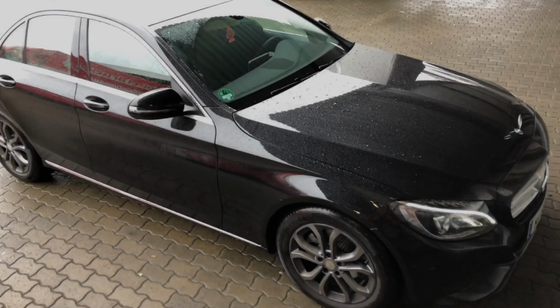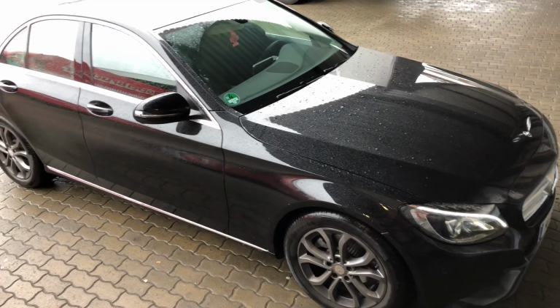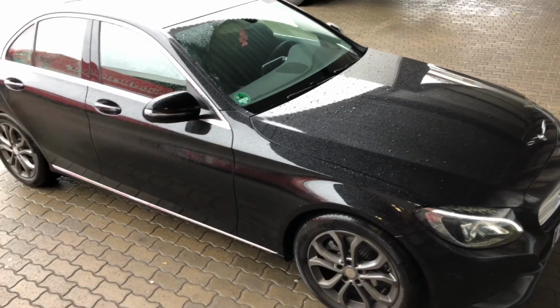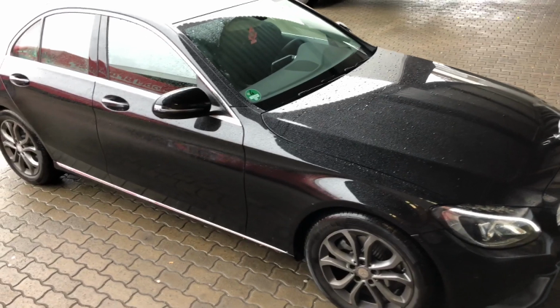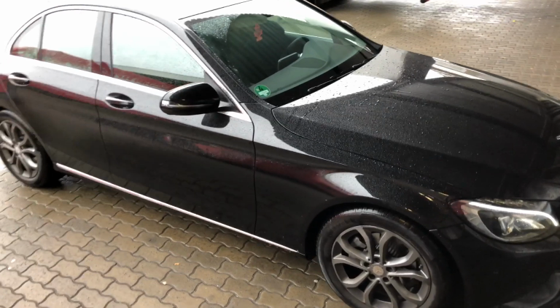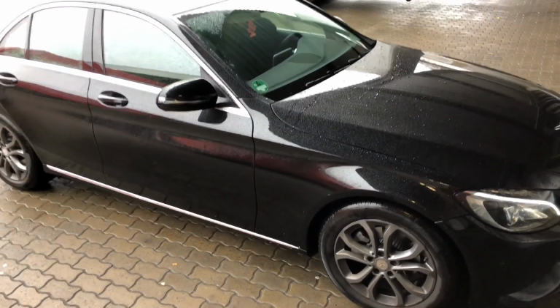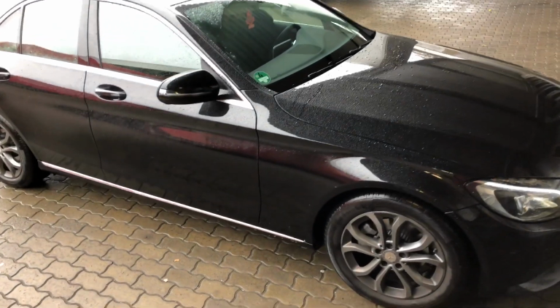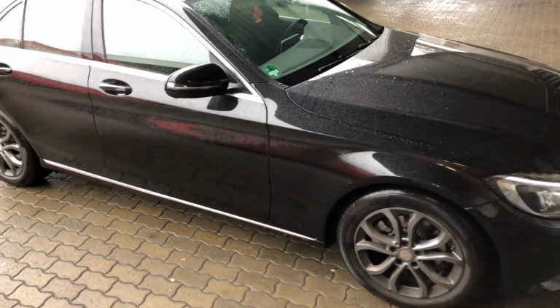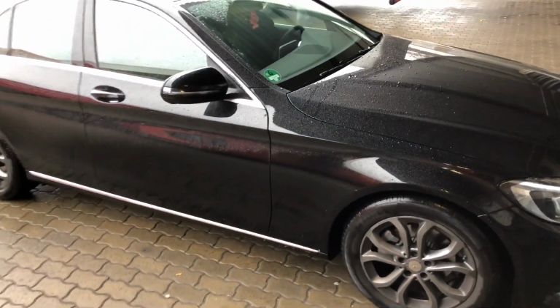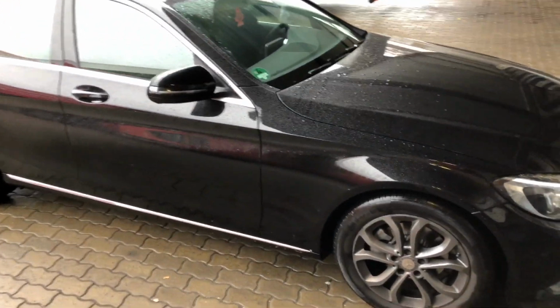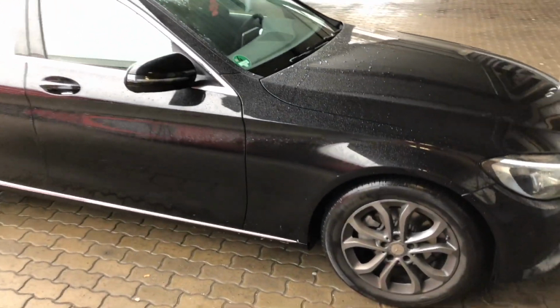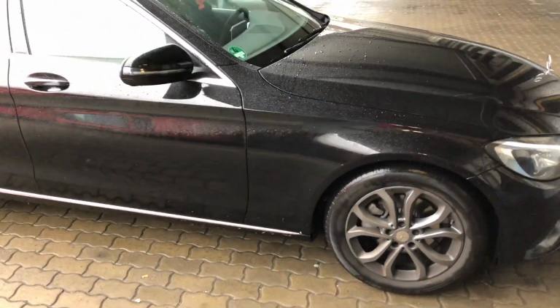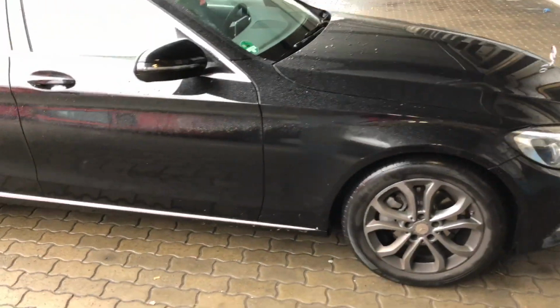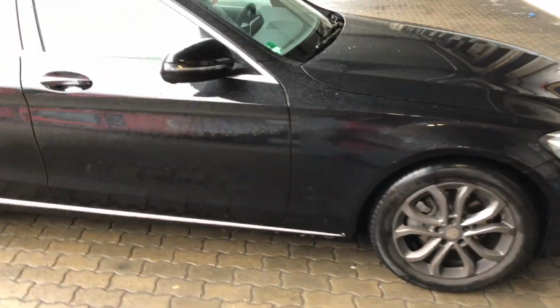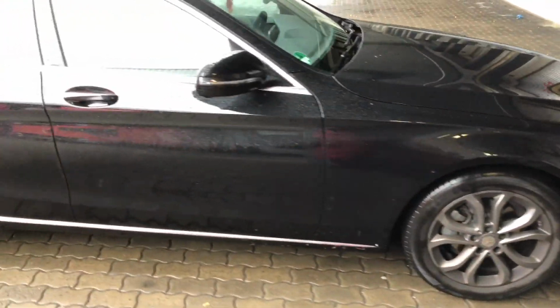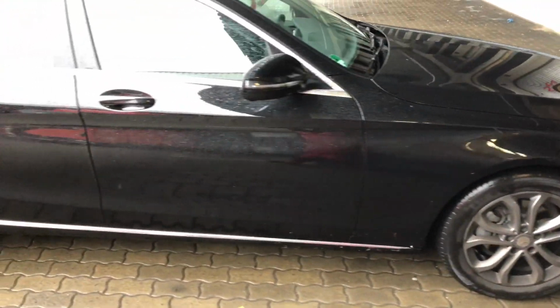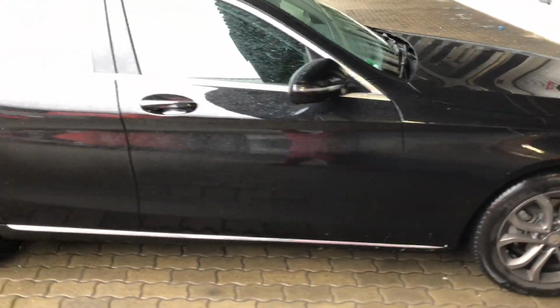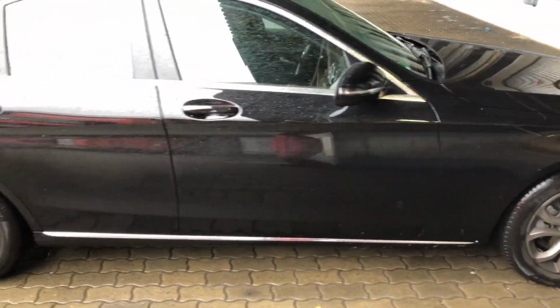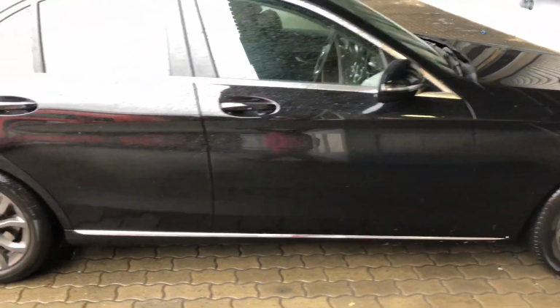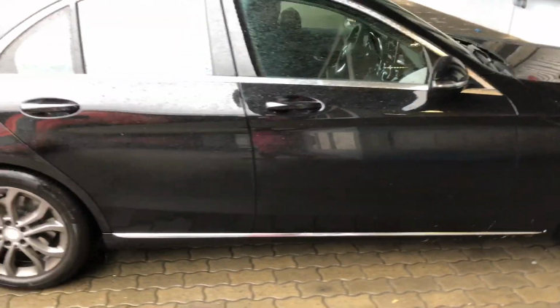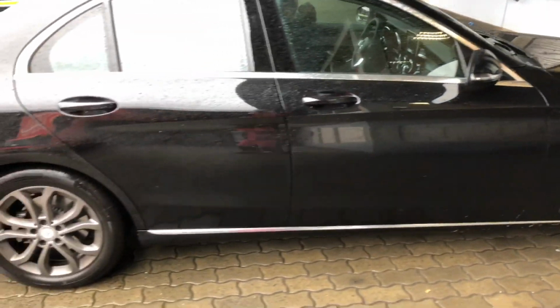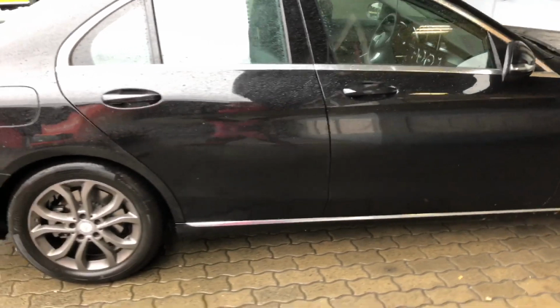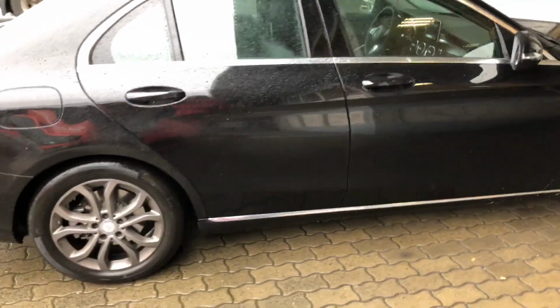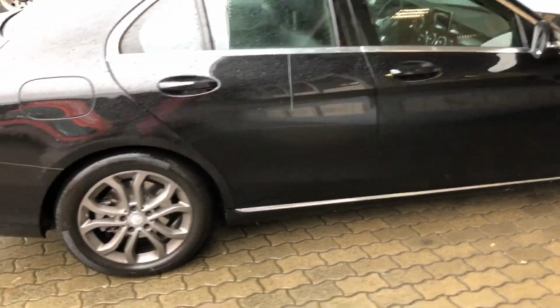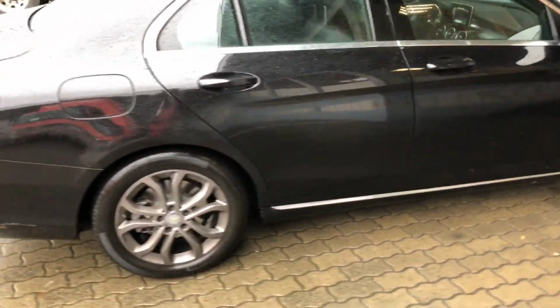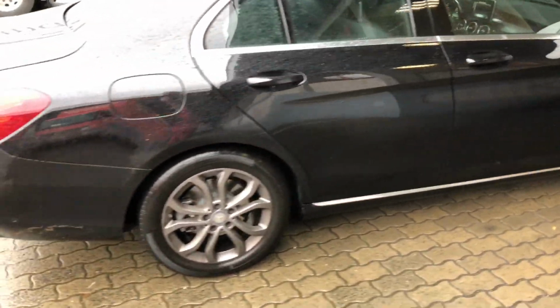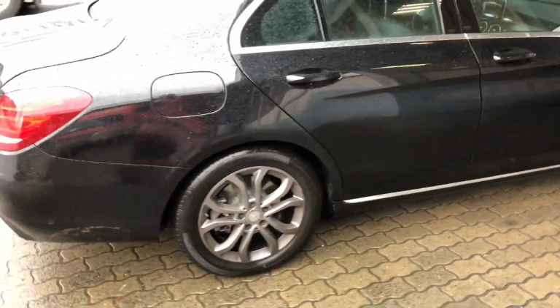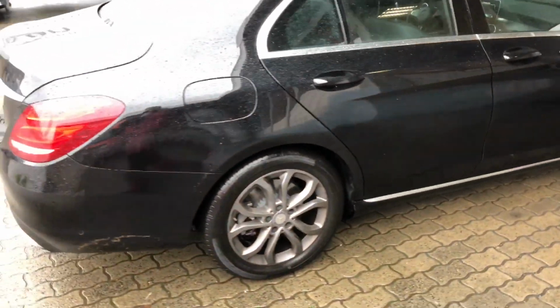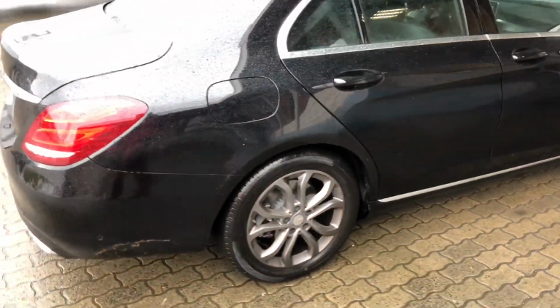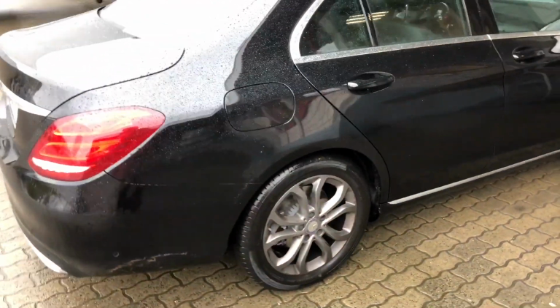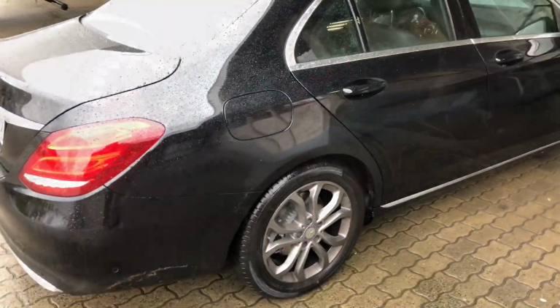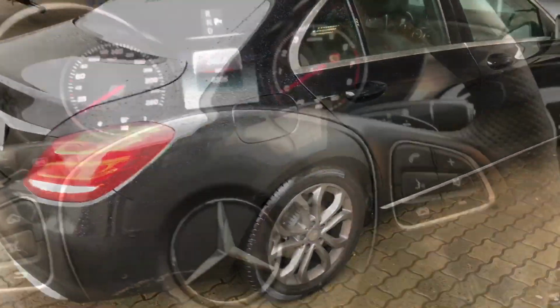Hello! Today I'm going to show you the Eco Start-Stop Function of your Mercedes-Benz C-Class. Let's have a look.